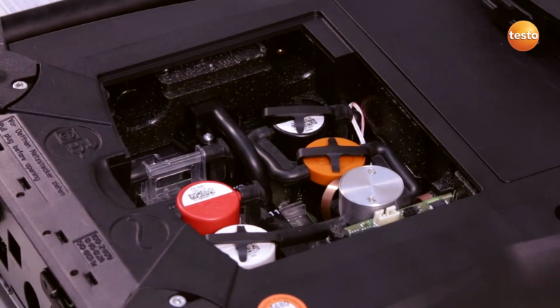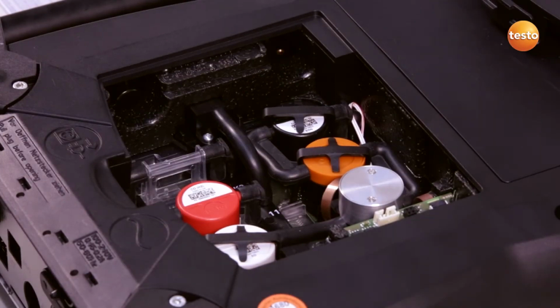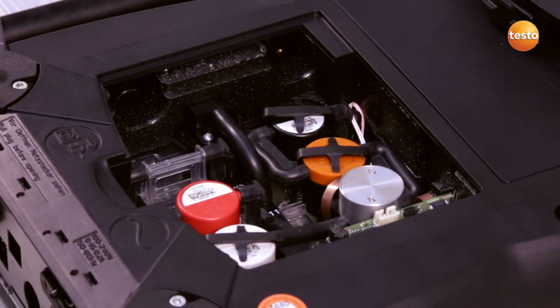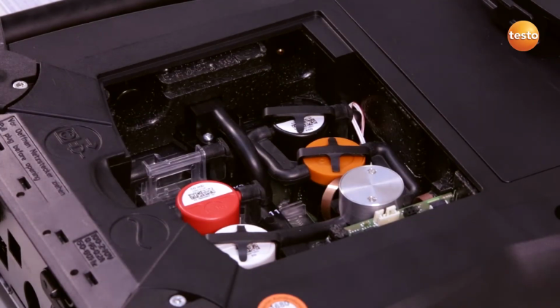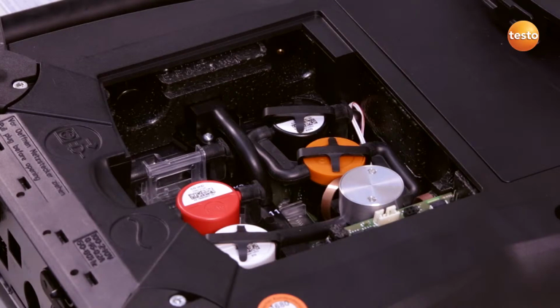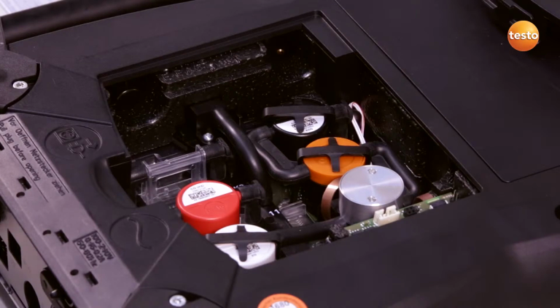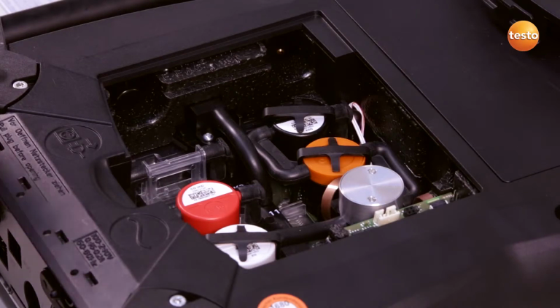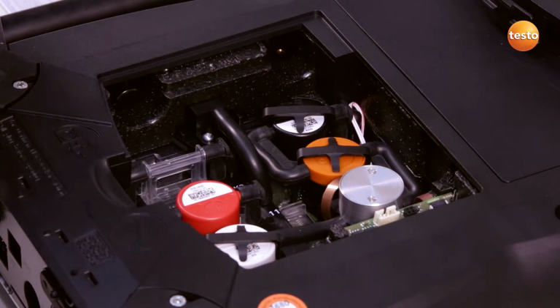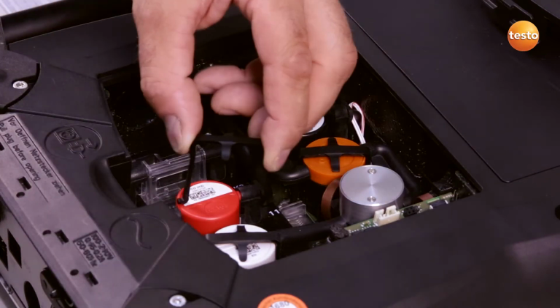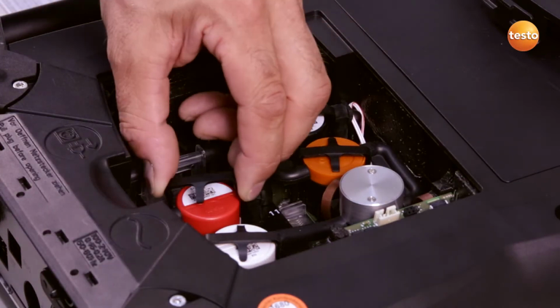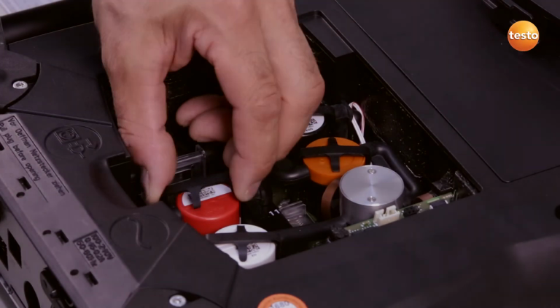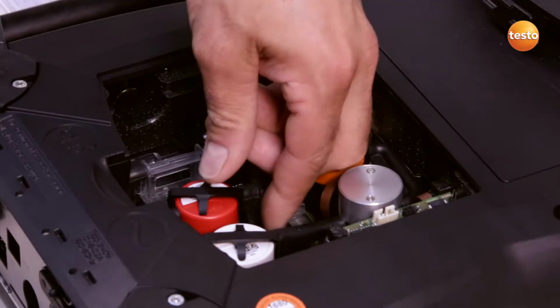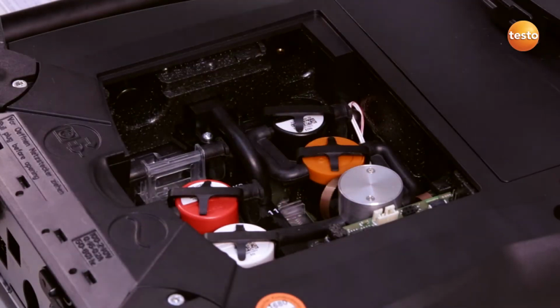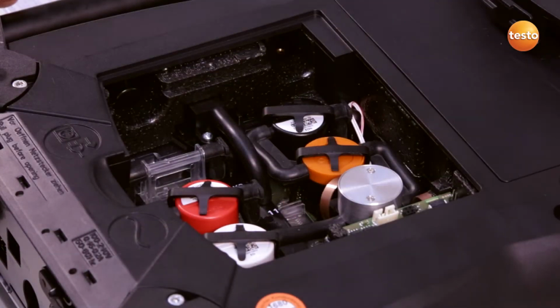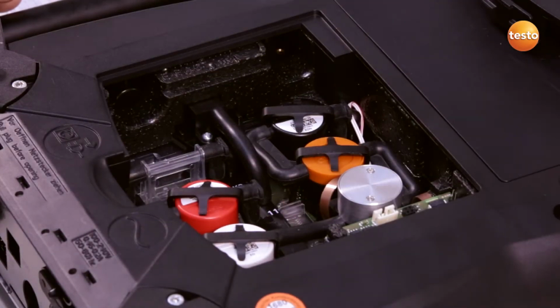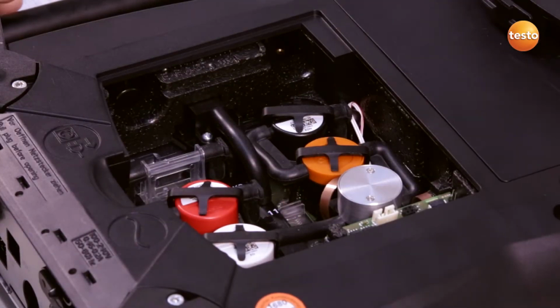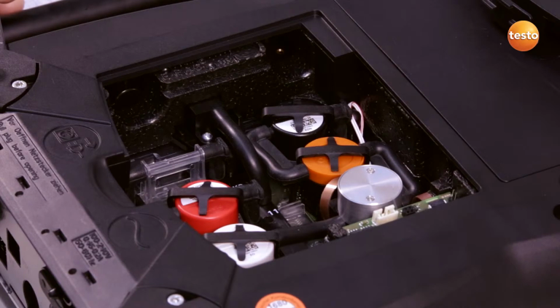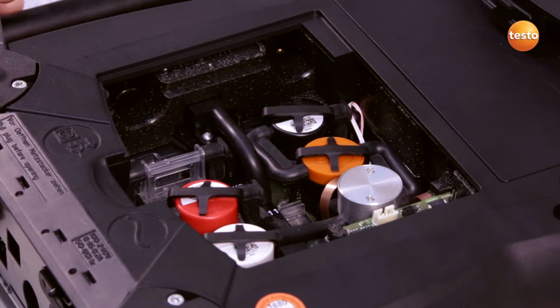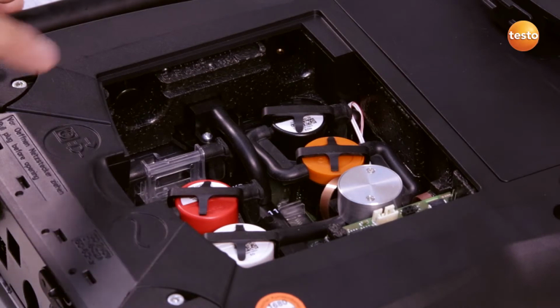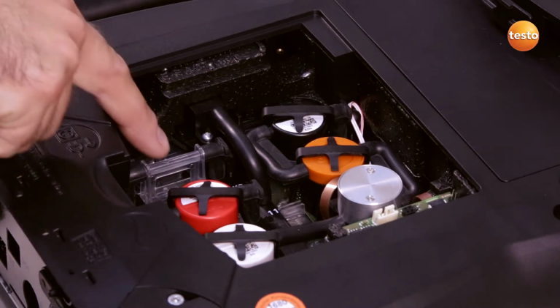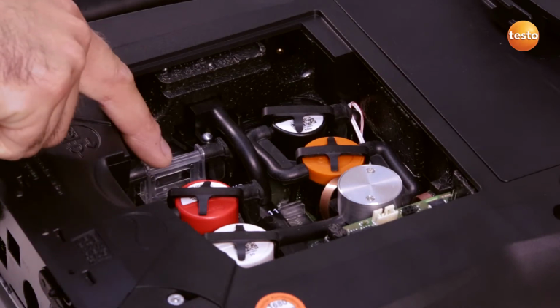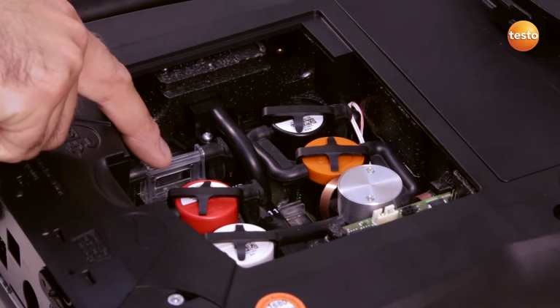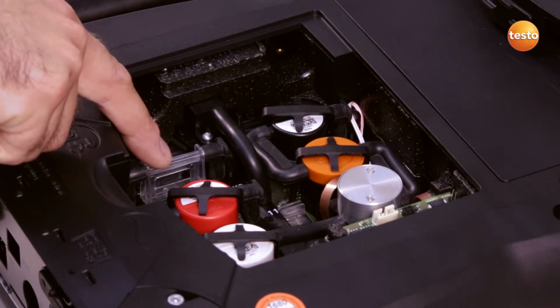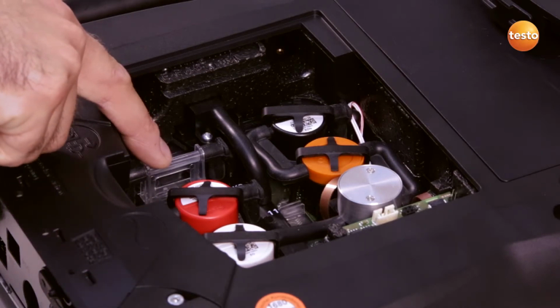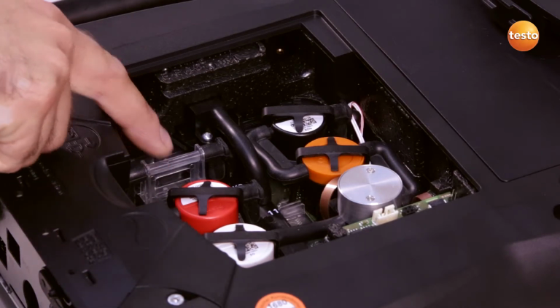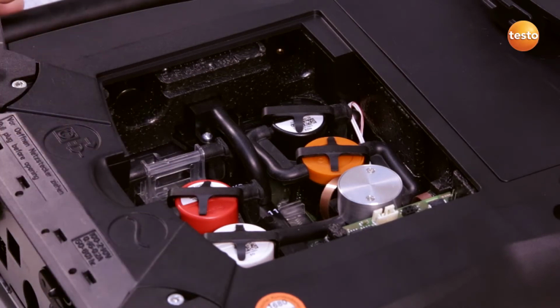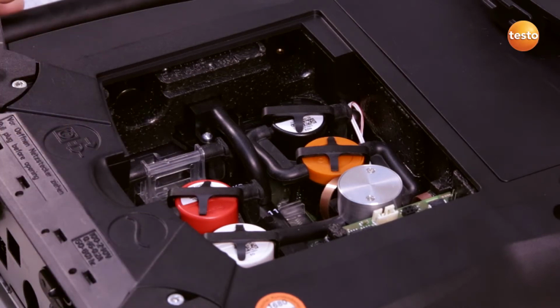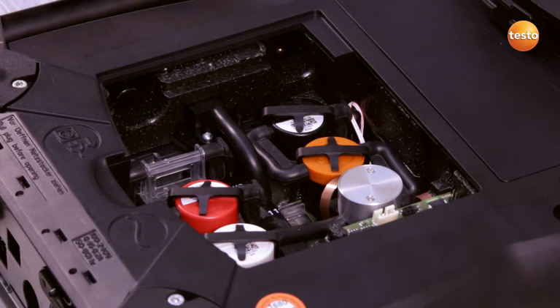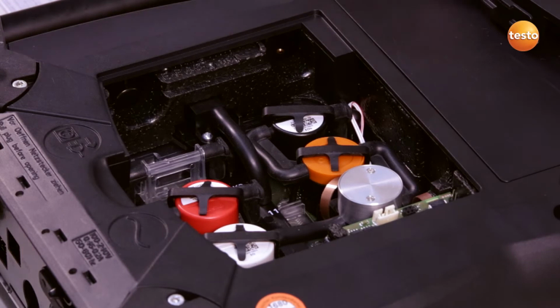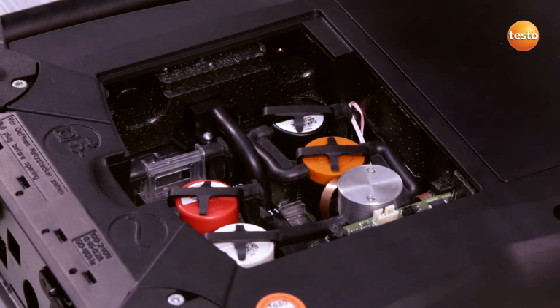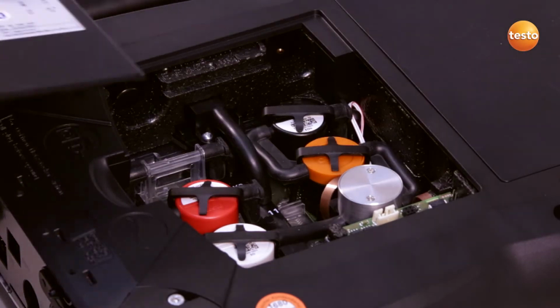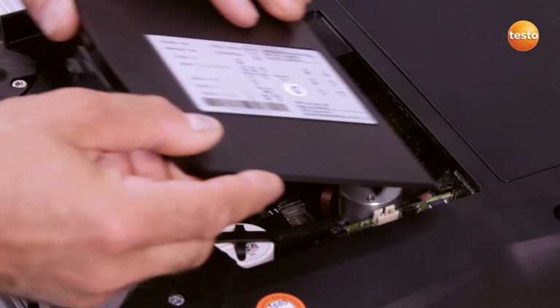After this, I click the clip back into place. I insert a slot bridge for slots which are not equipped with the sensor. Finally, I replace and close the sensor compartment cover.